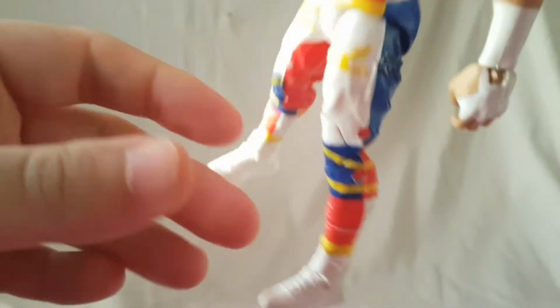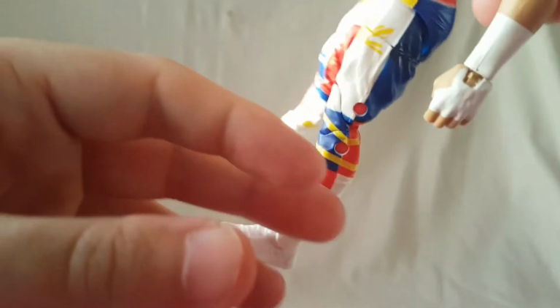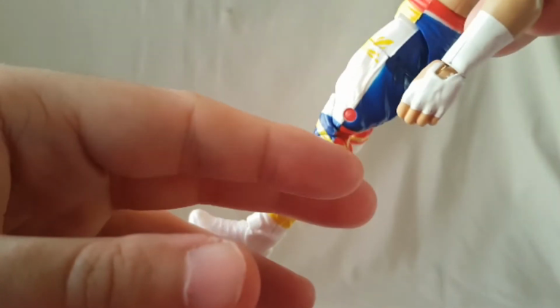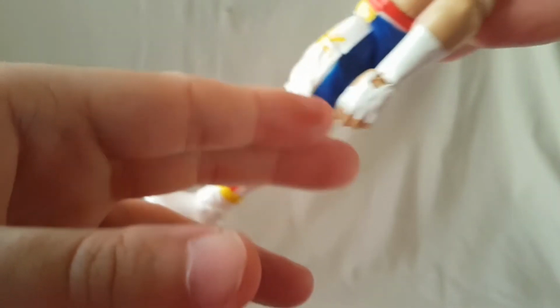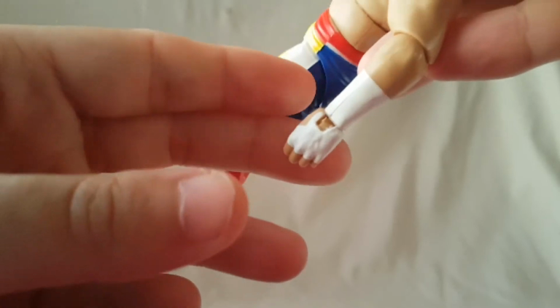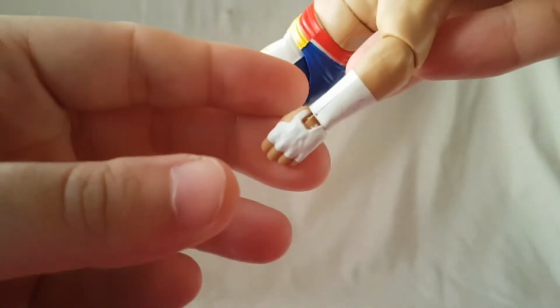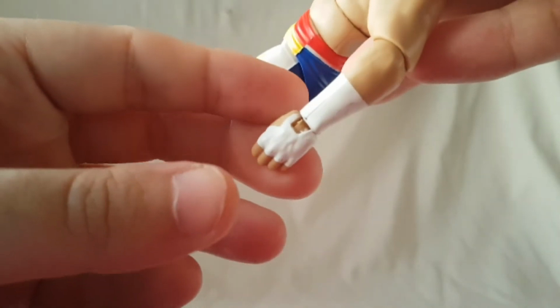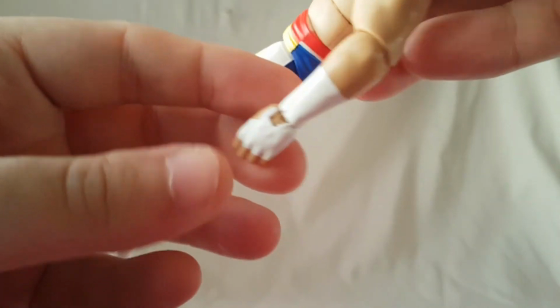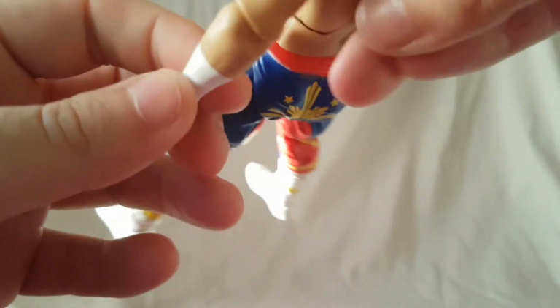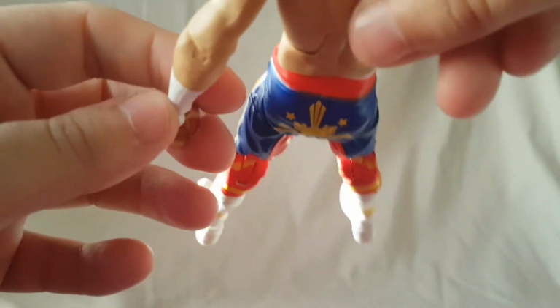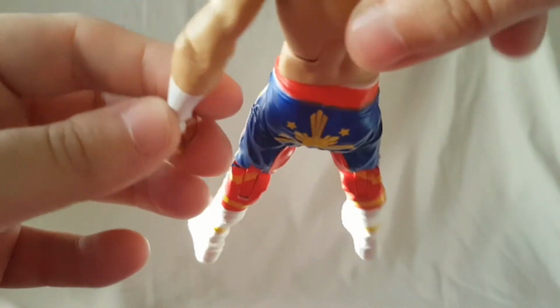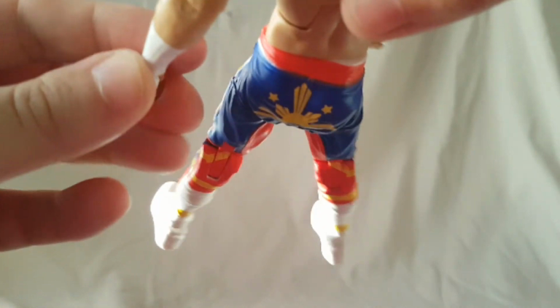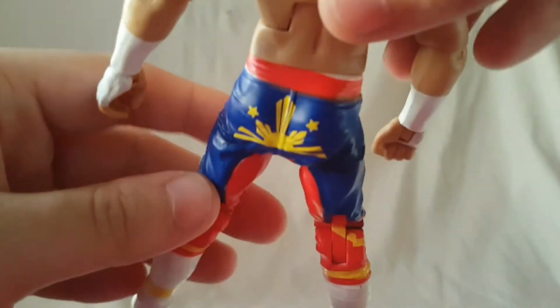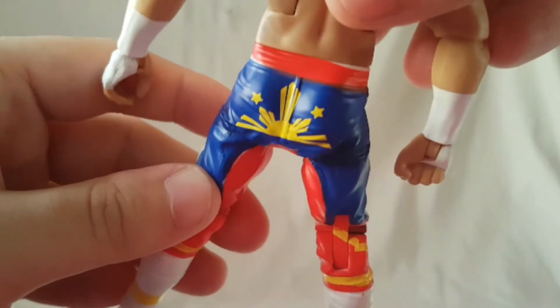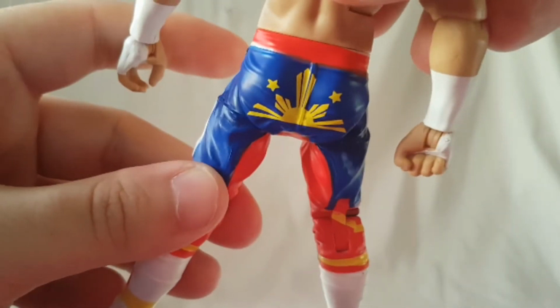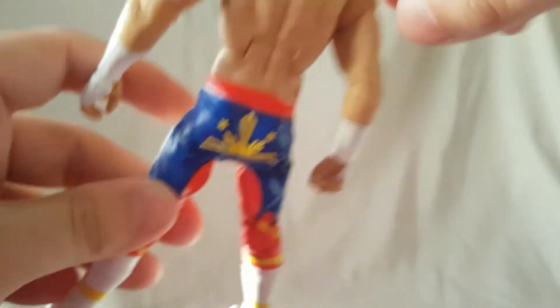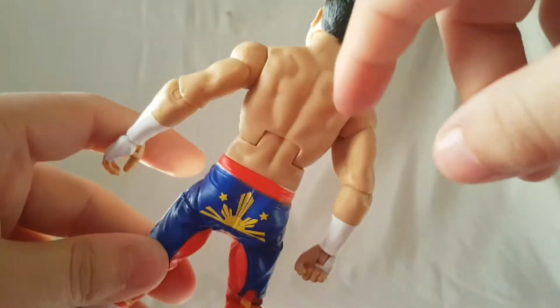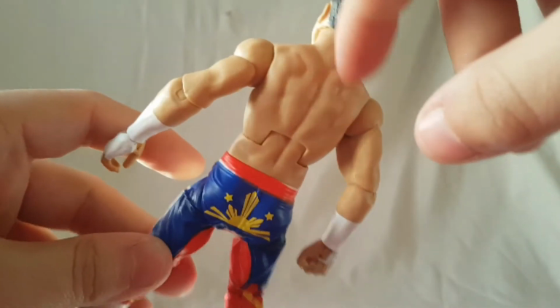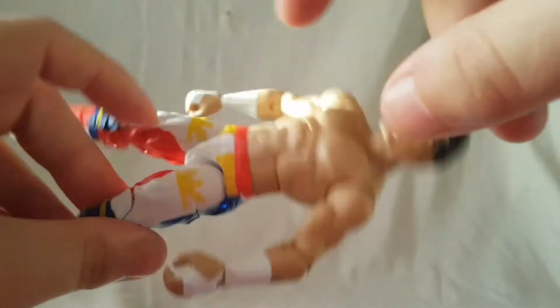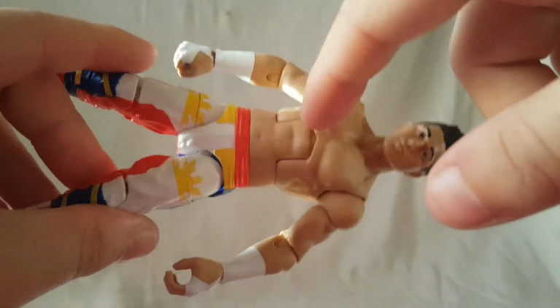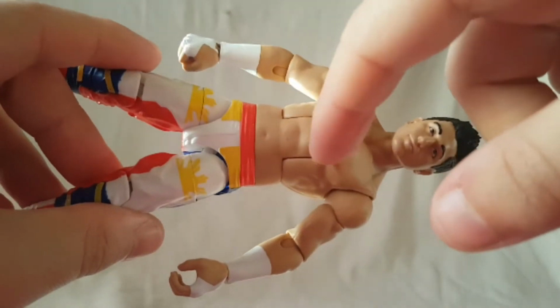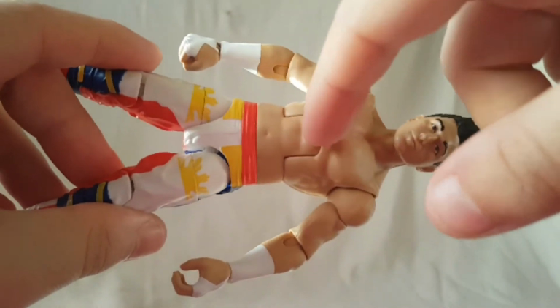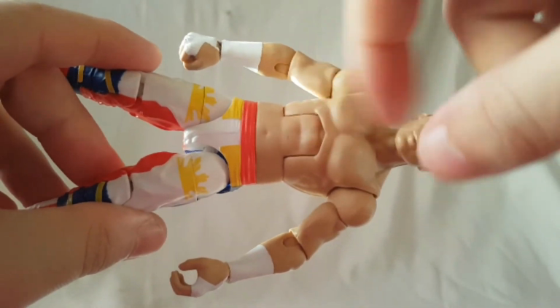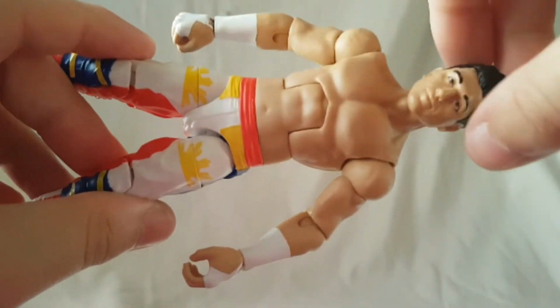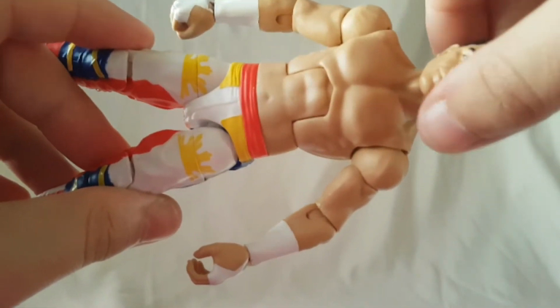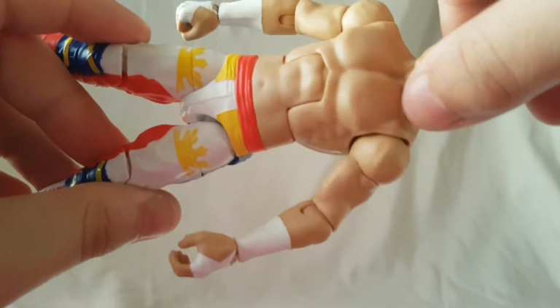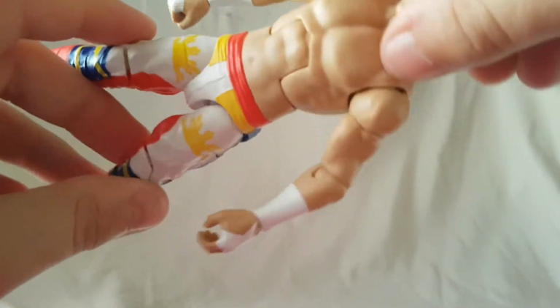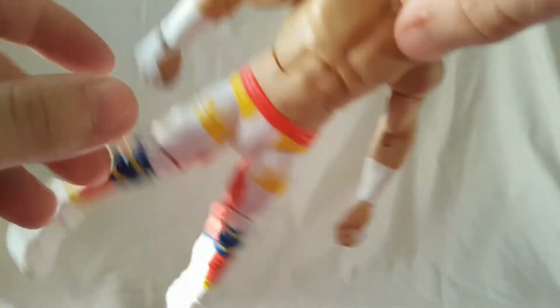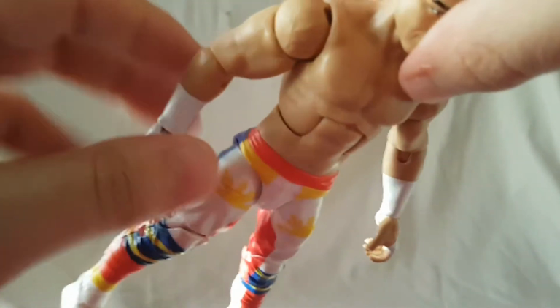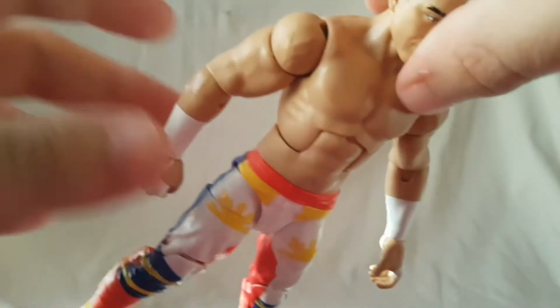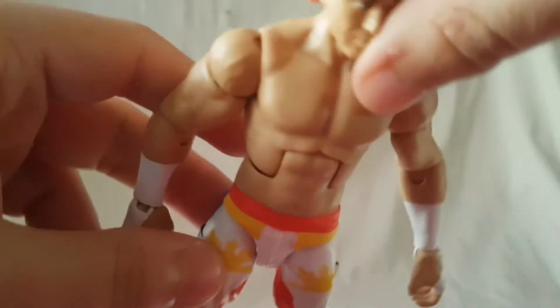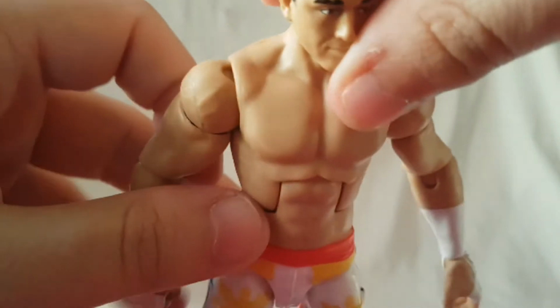On the wrist, all the tape looks pretty nice. I can't complain about that. Torso, aside from the one little area, not too much to talk about.